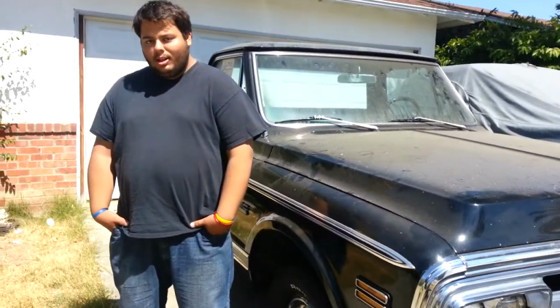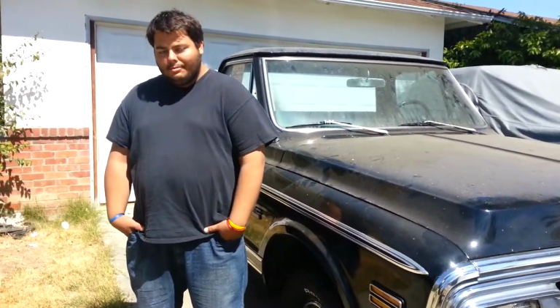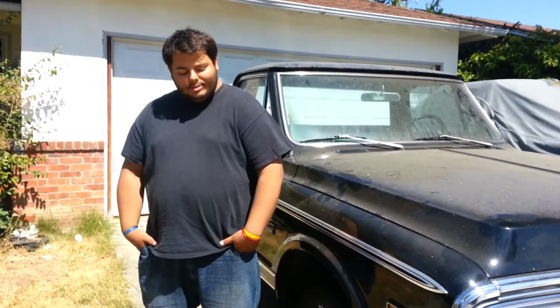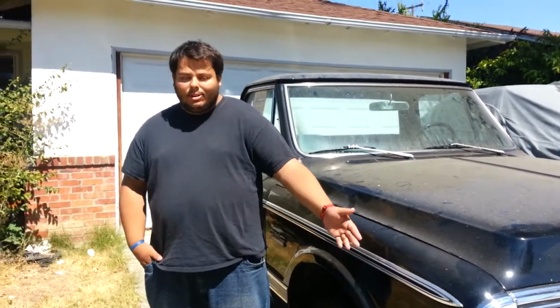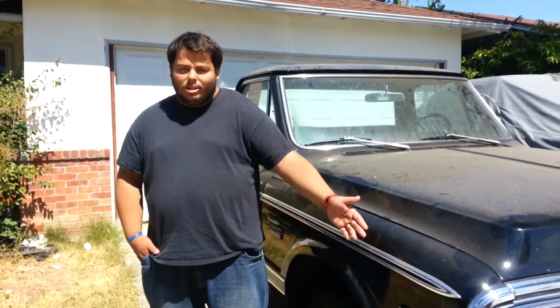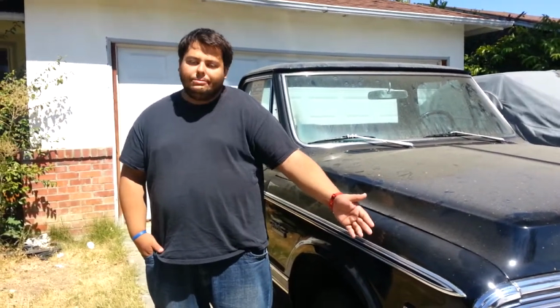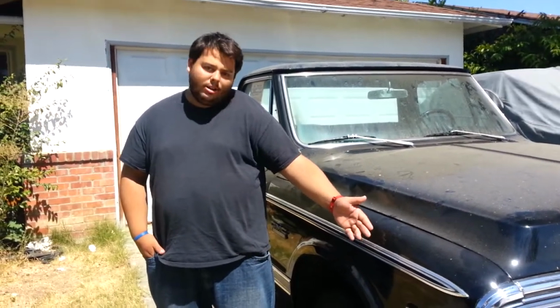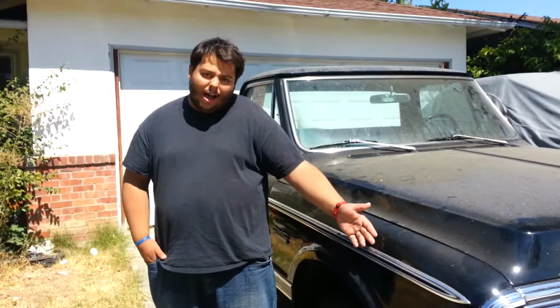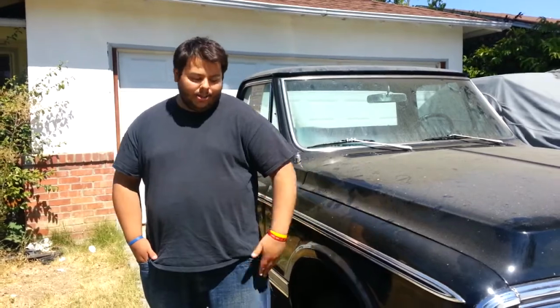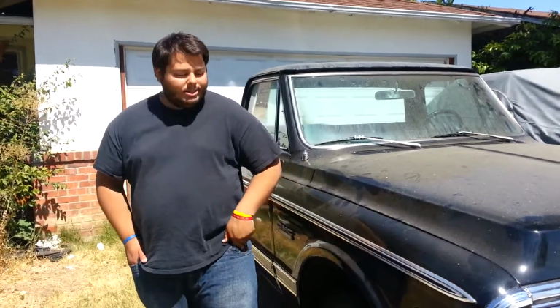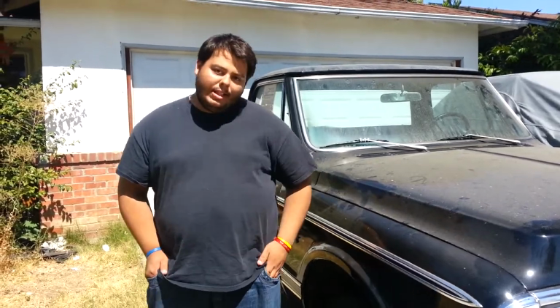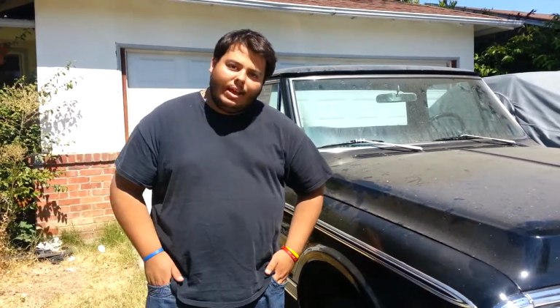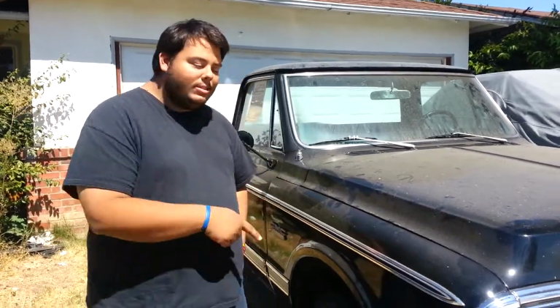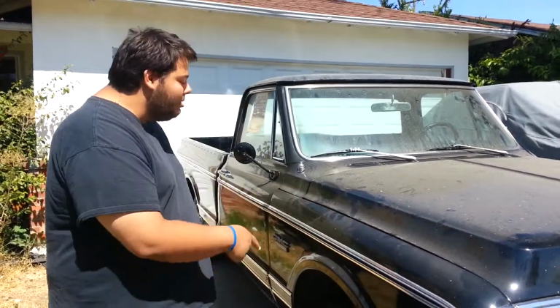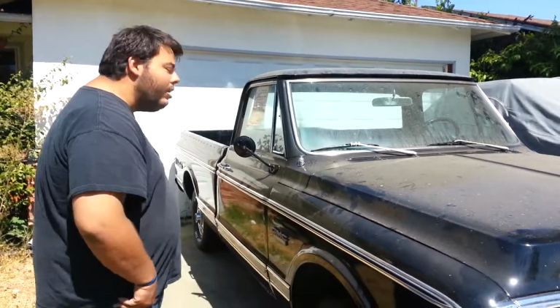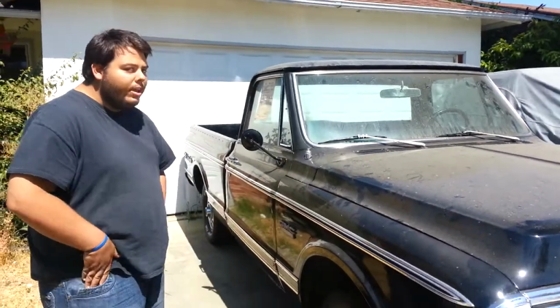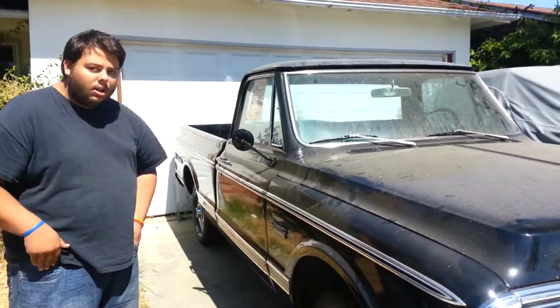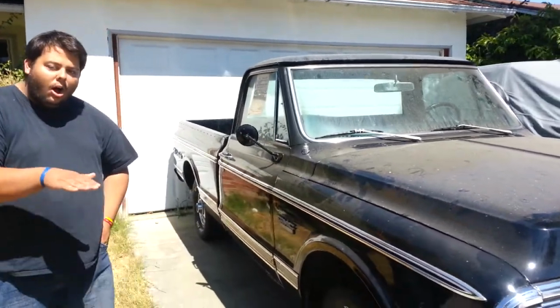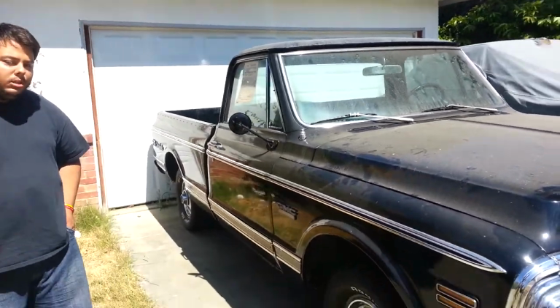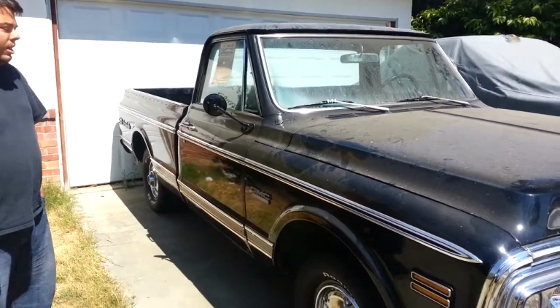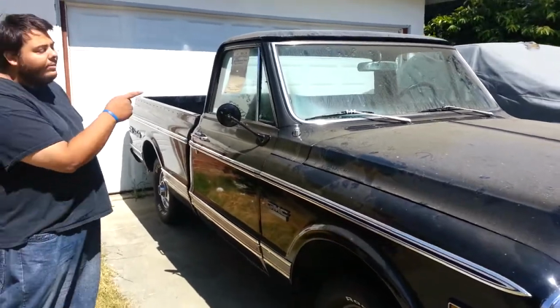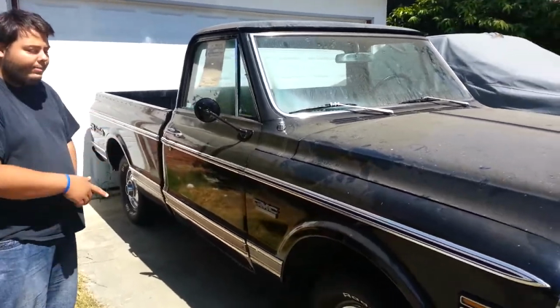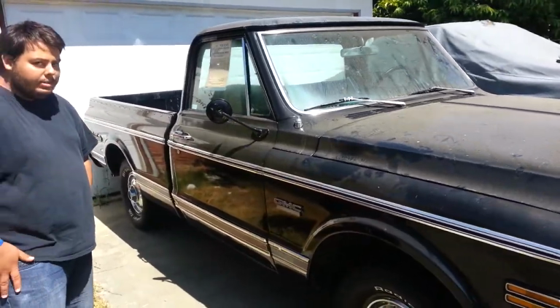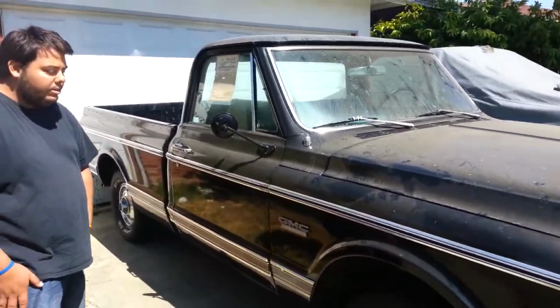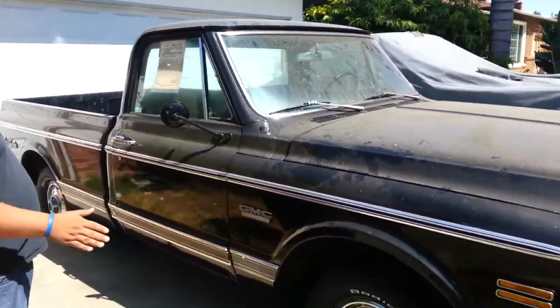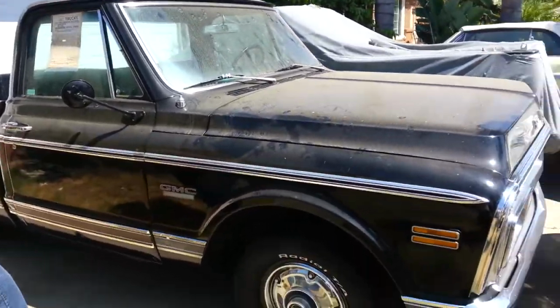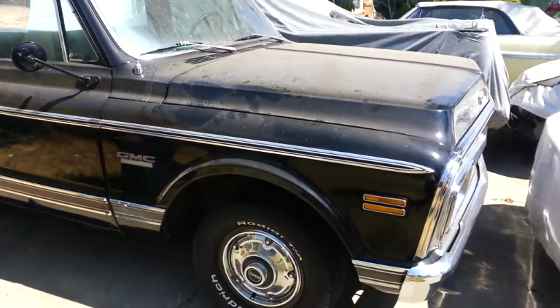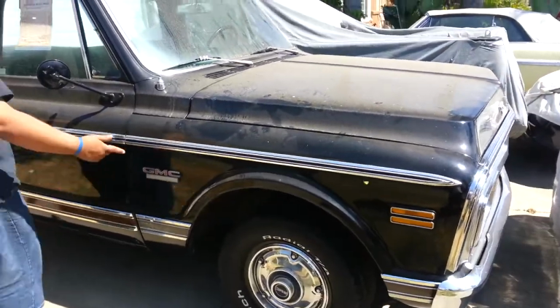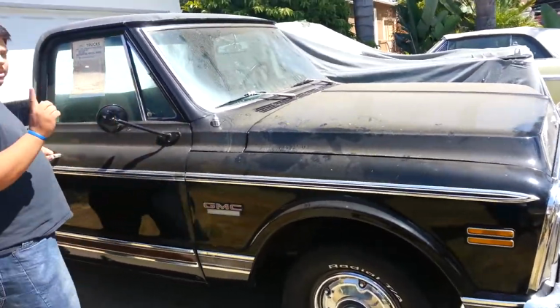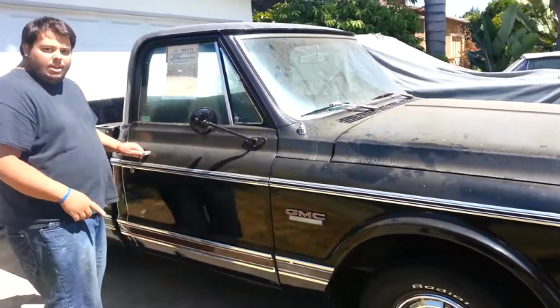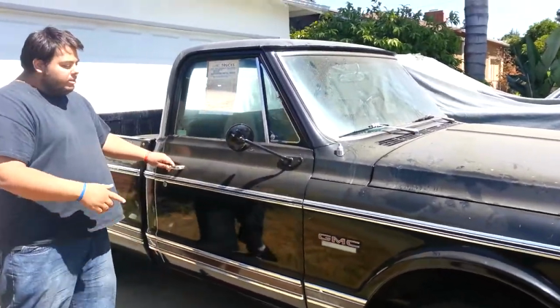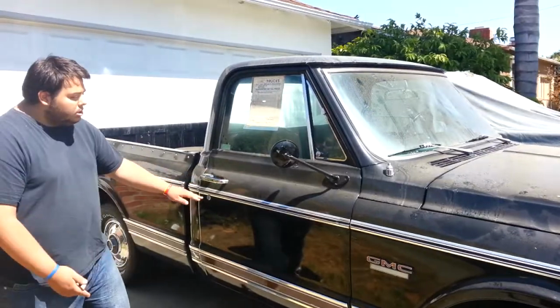Hello everybody. Today we're going to look at a Gypsy Barn Find. This is a 1970 GMC Sierra Grande truck — all original, 77,000 miles. As you can see, it's only been painted once, but it's all original.